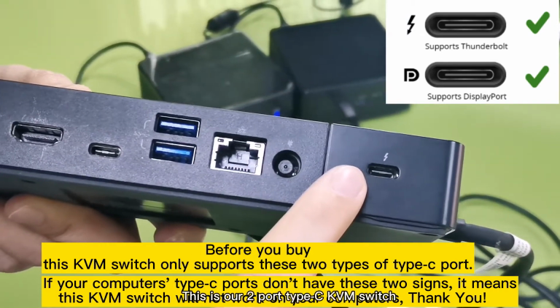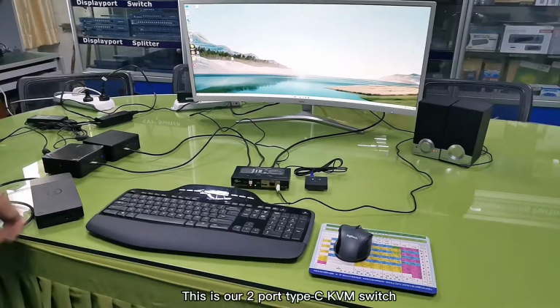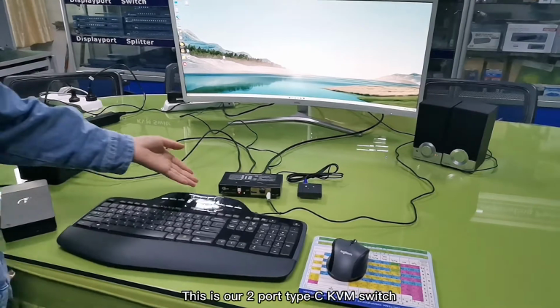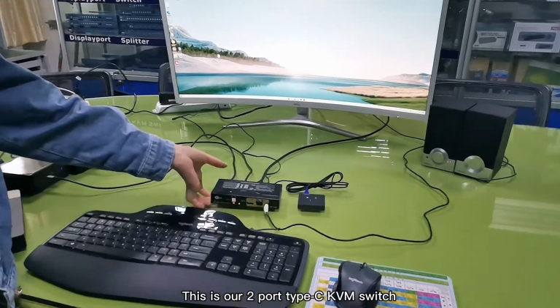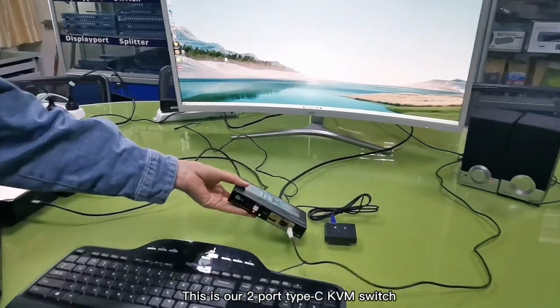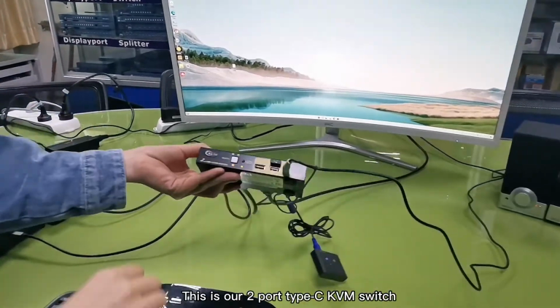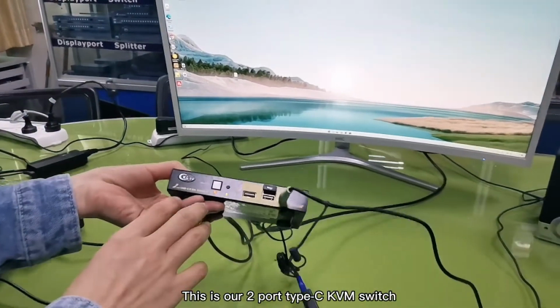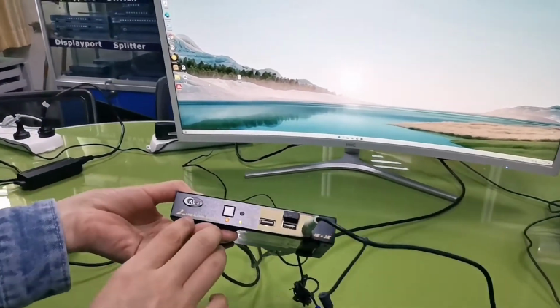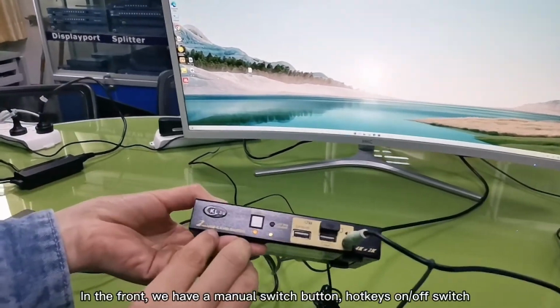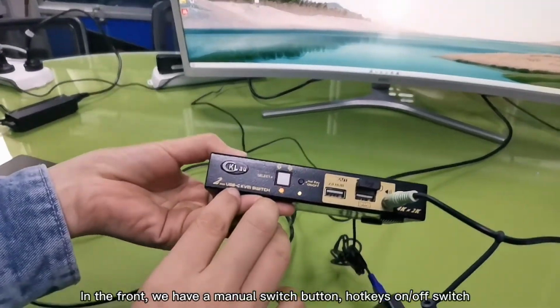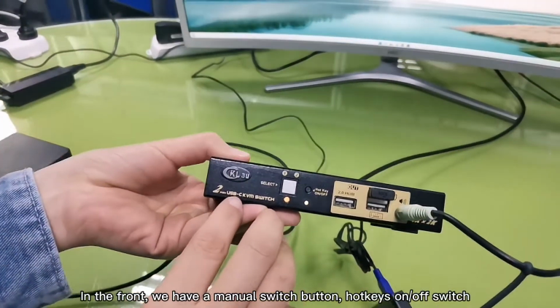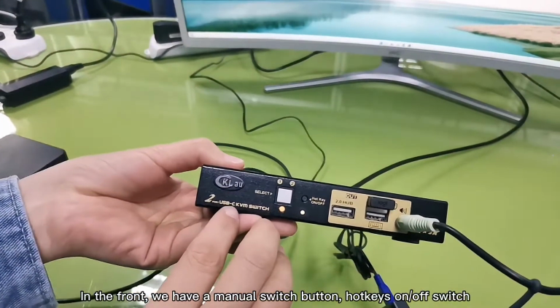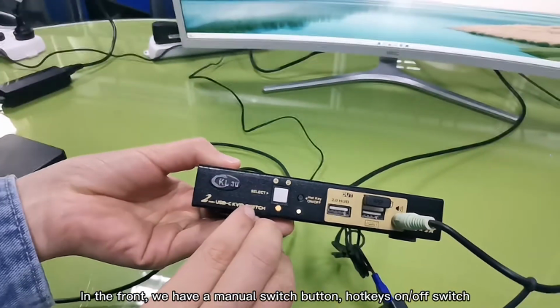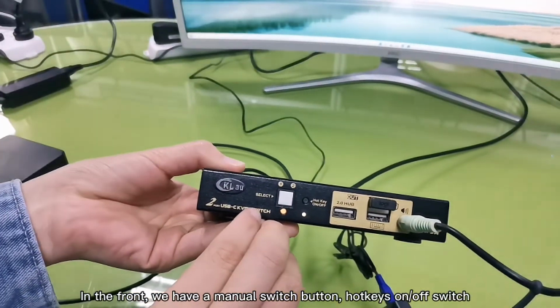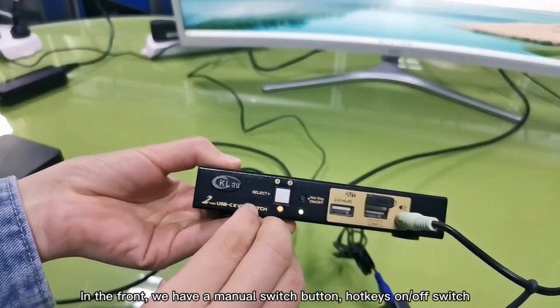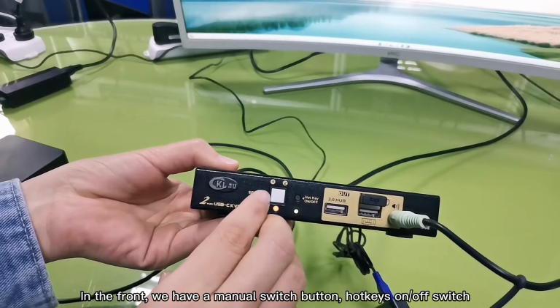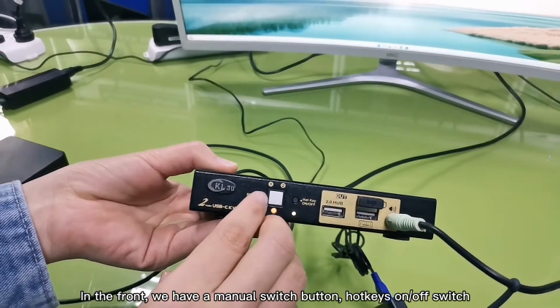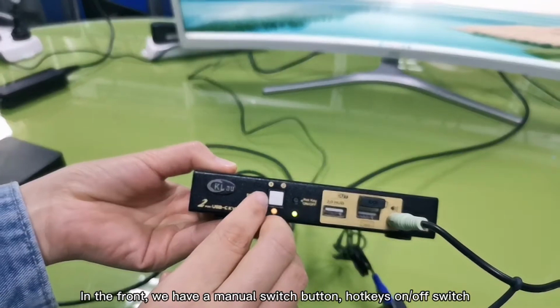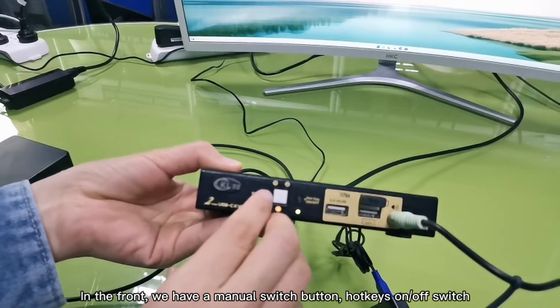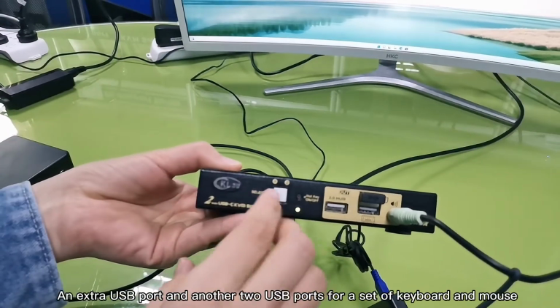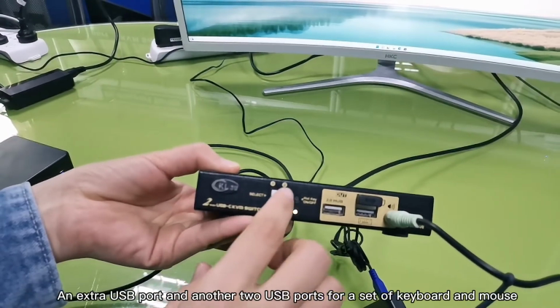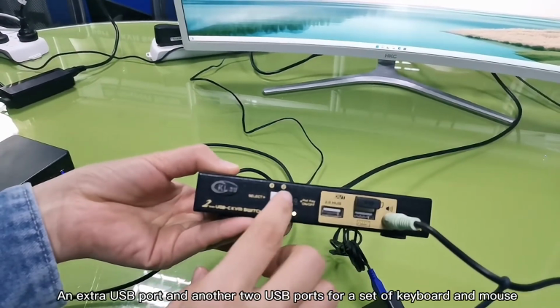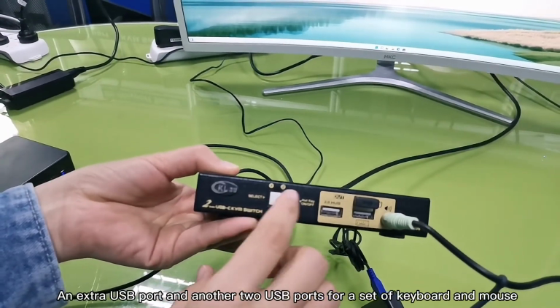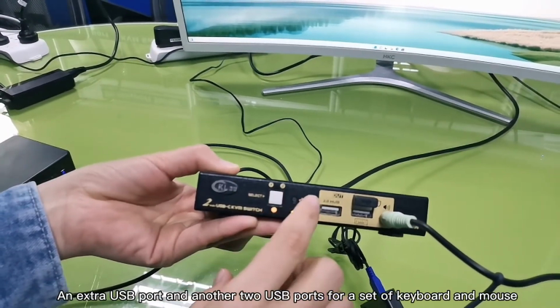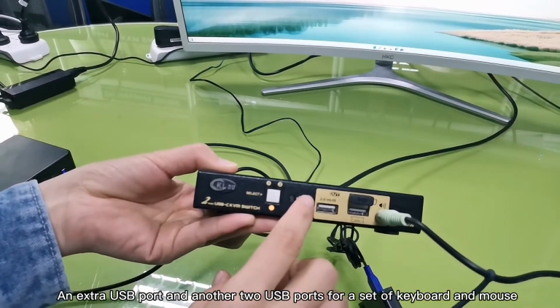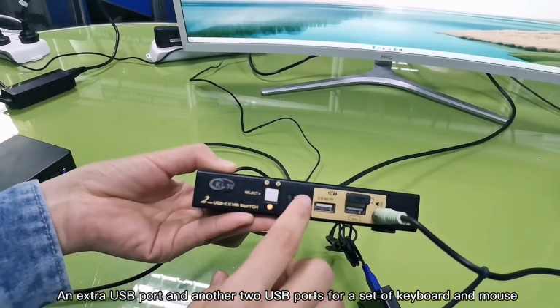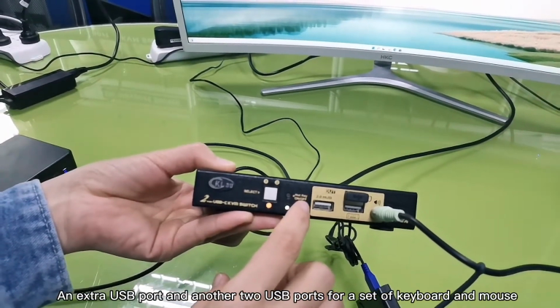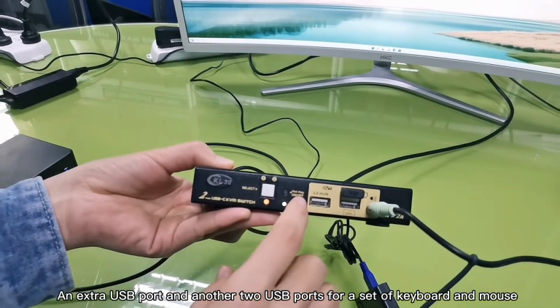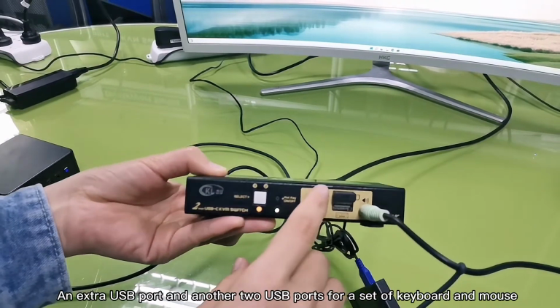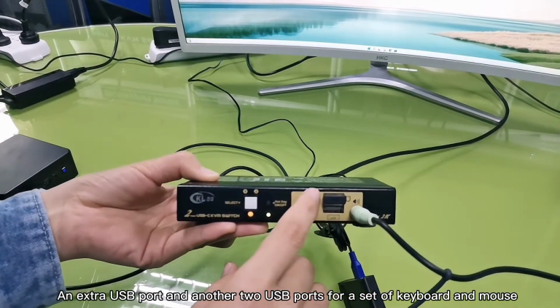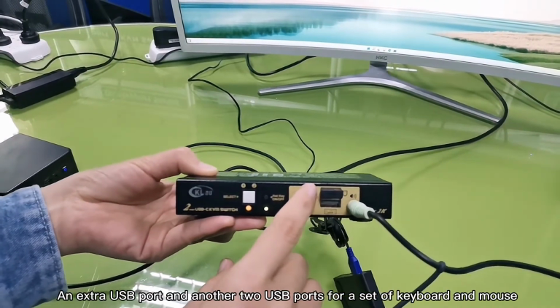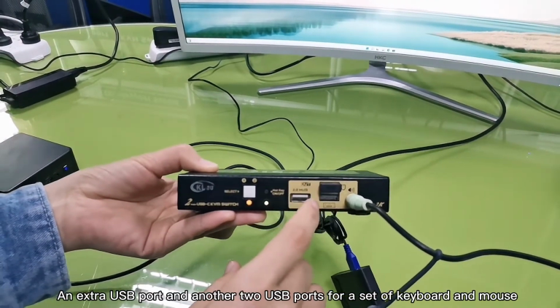This is our 2-port Type C KVM switch. In the front, we have a menu switch button, hotkey on and off switch, an extra USB port, and another 2 USB ports for a set of keyboard and mouse.